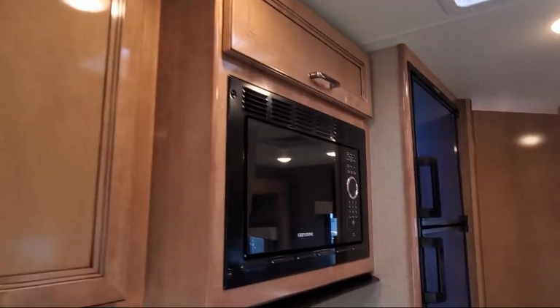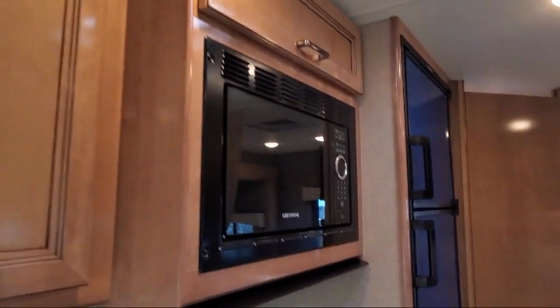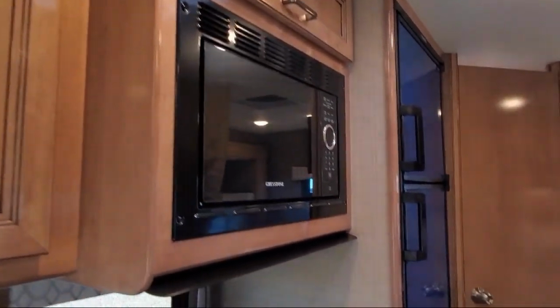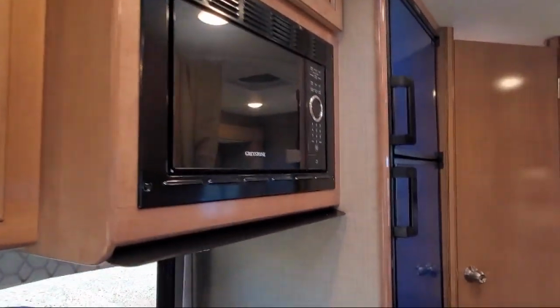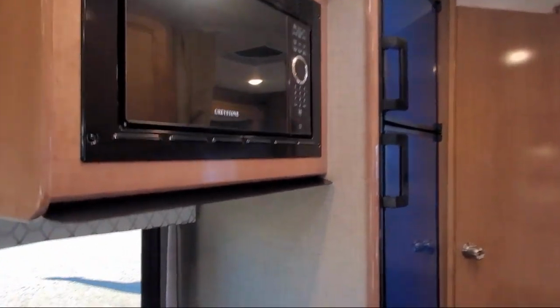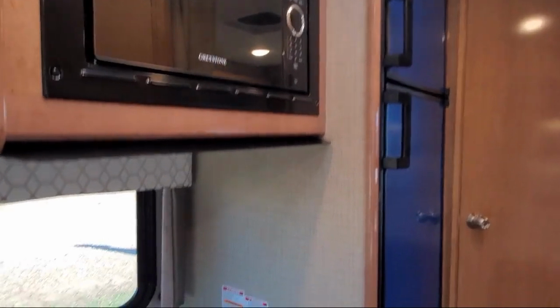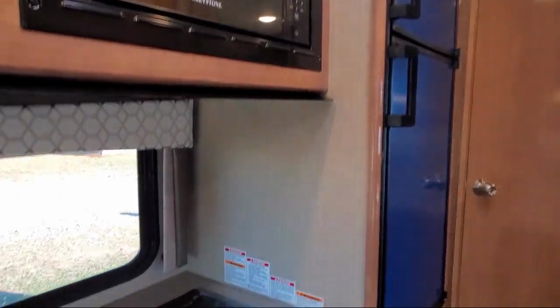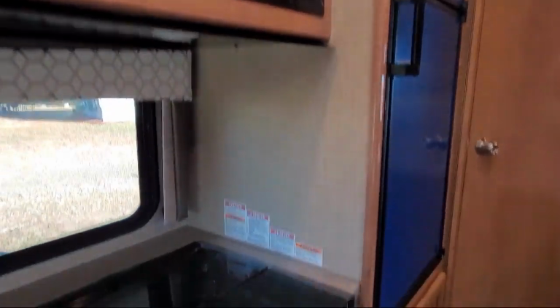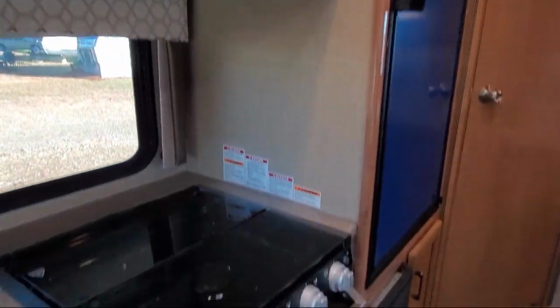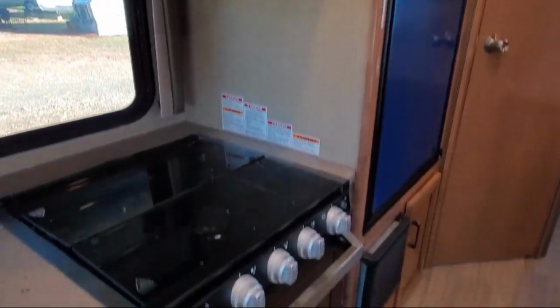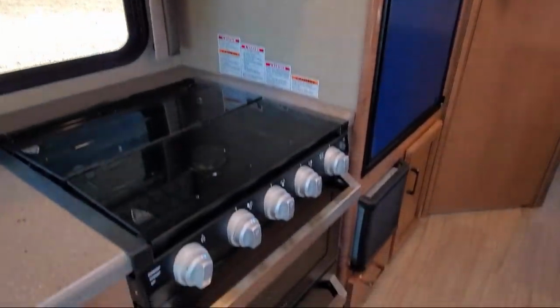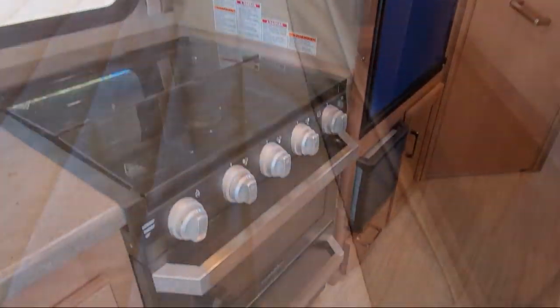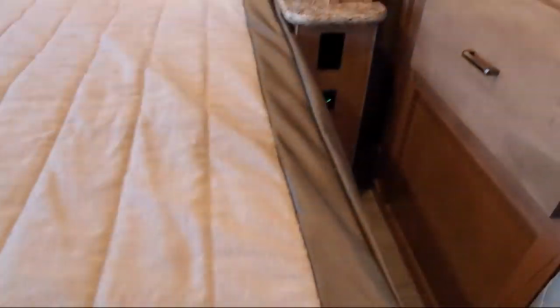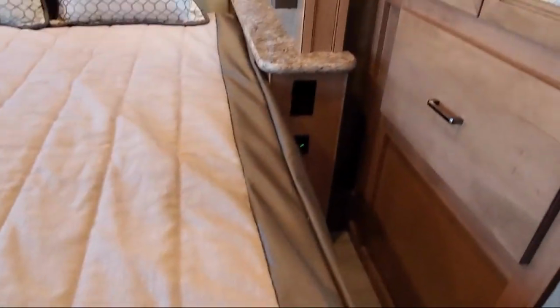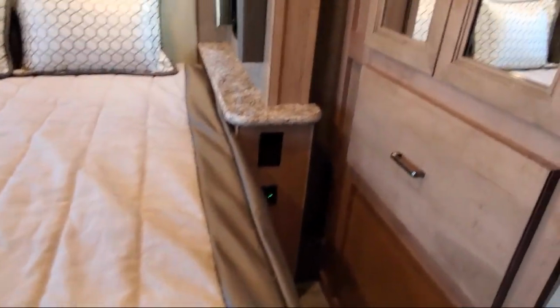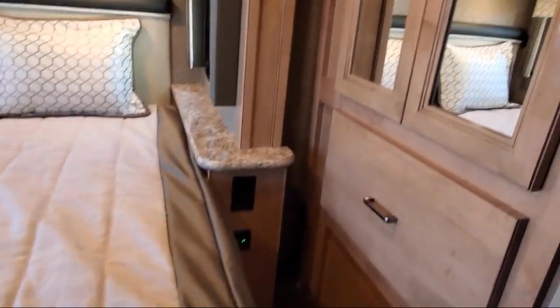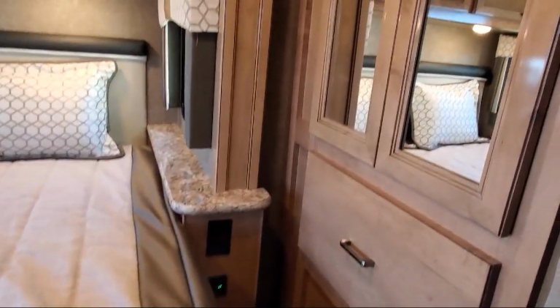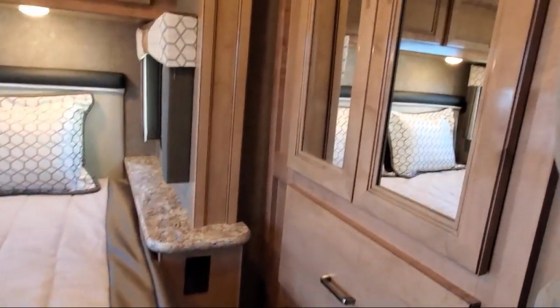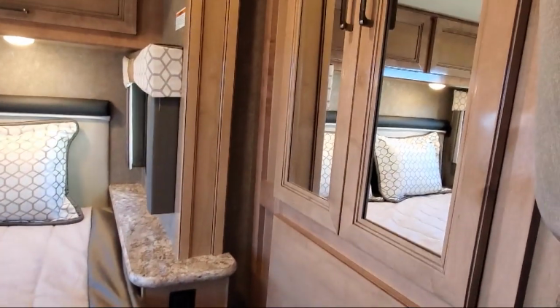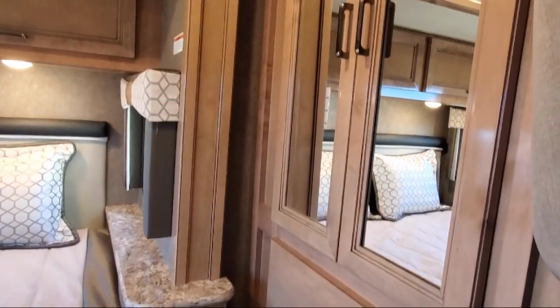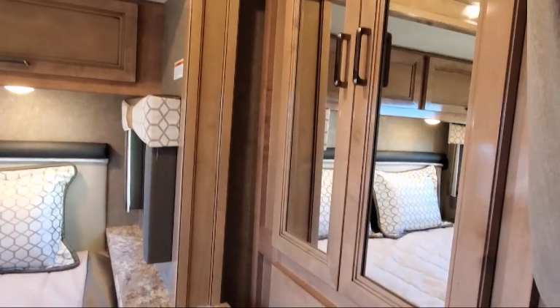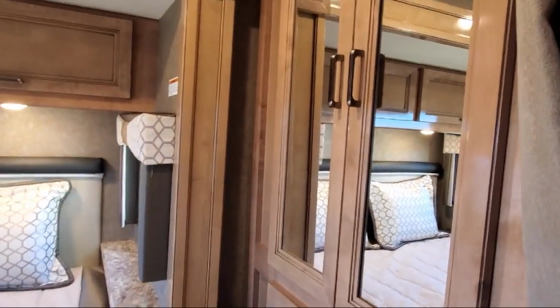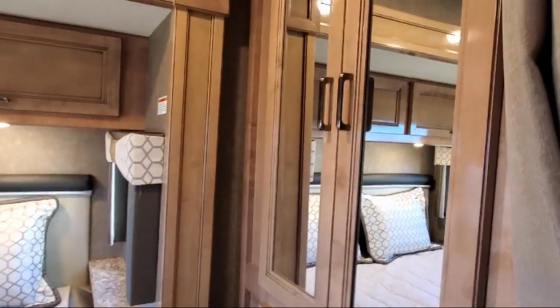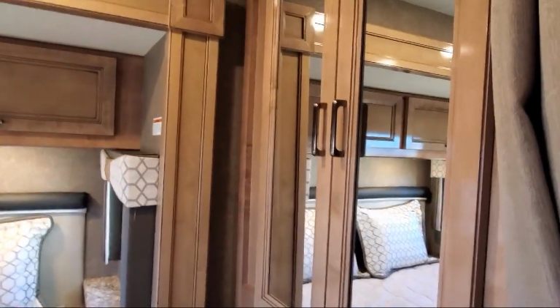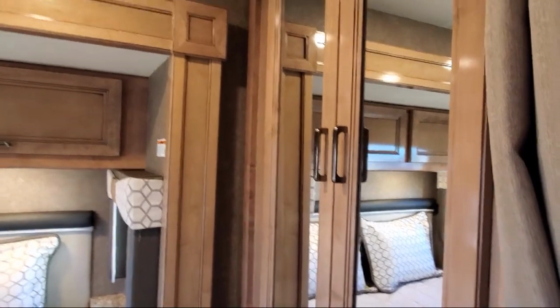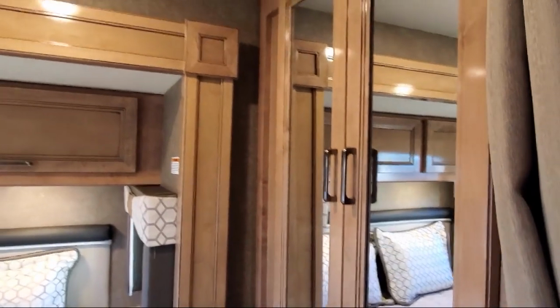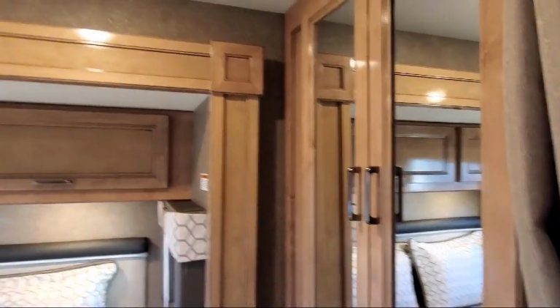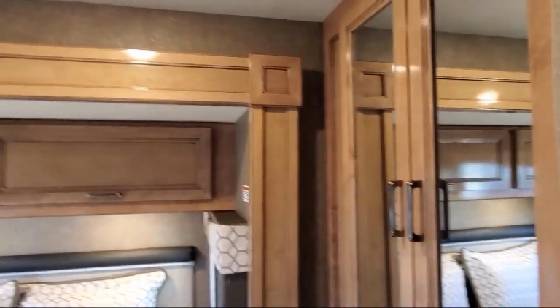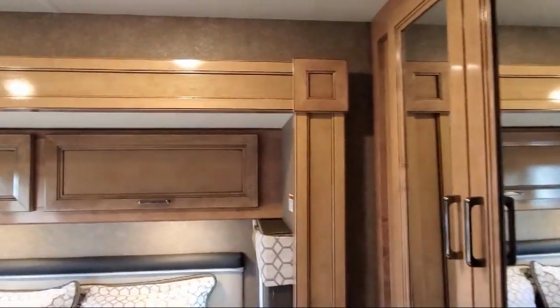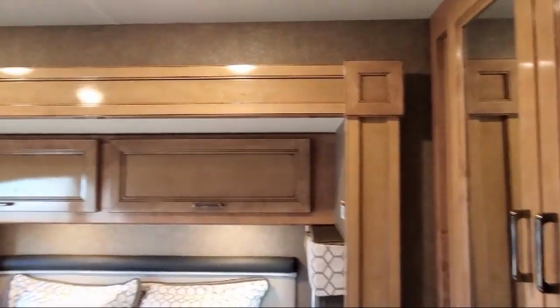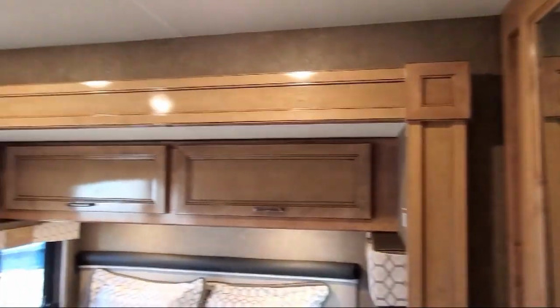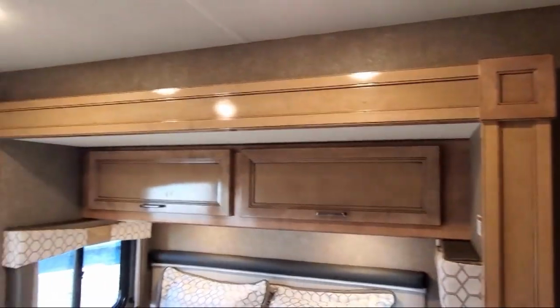Also included is an electric awning with LED lights, bedroom television, three burner cooktop, and much more.